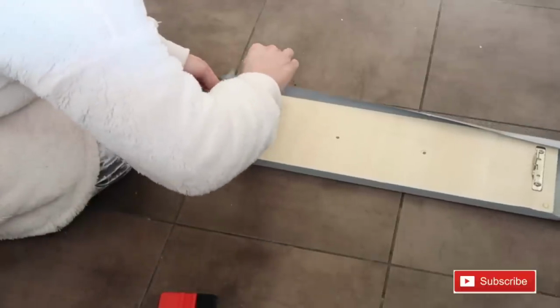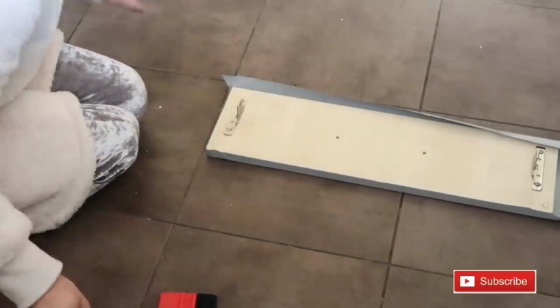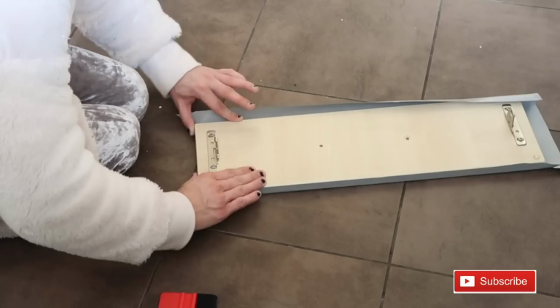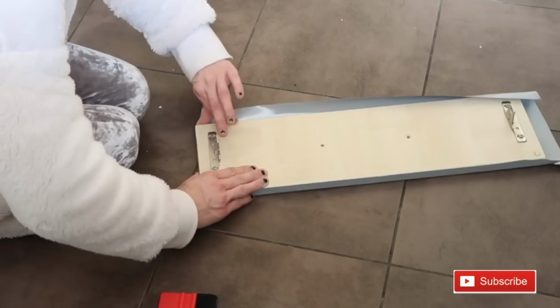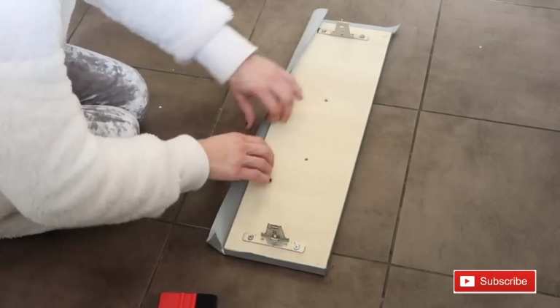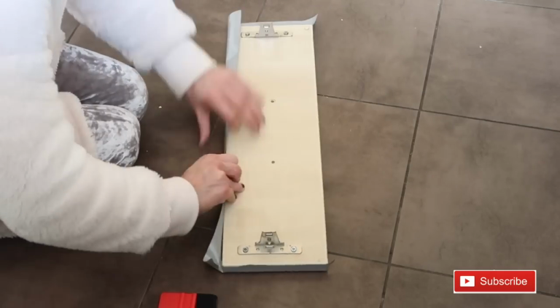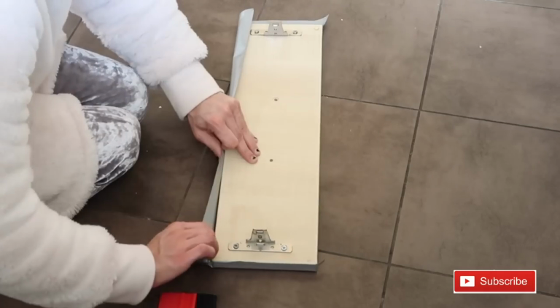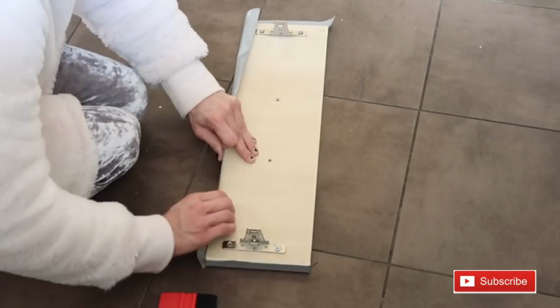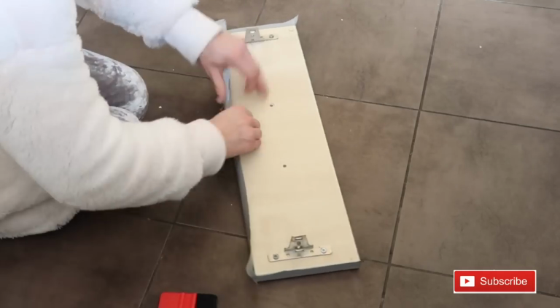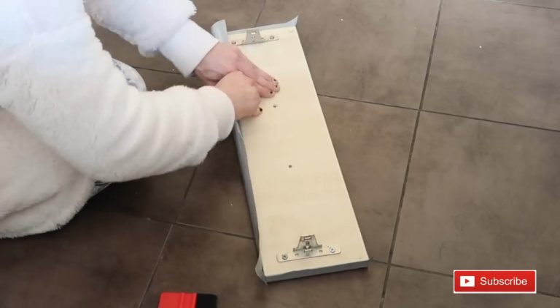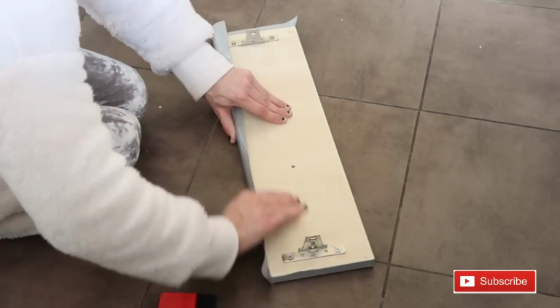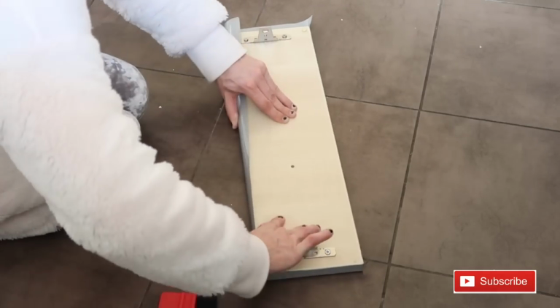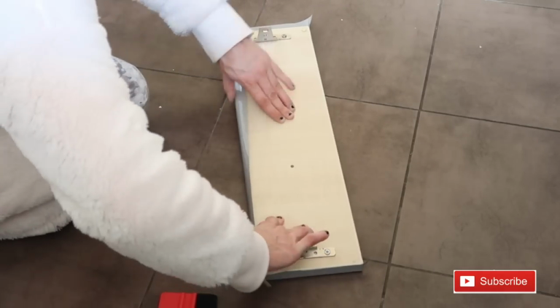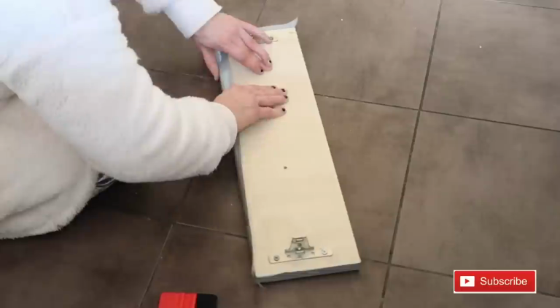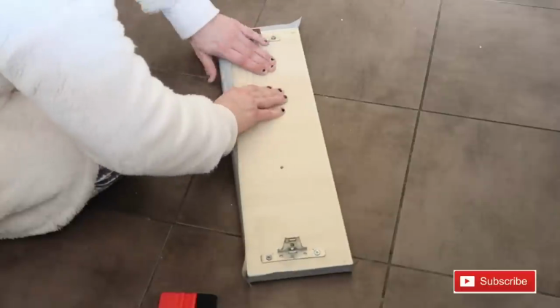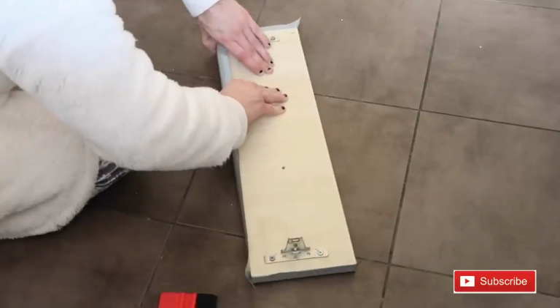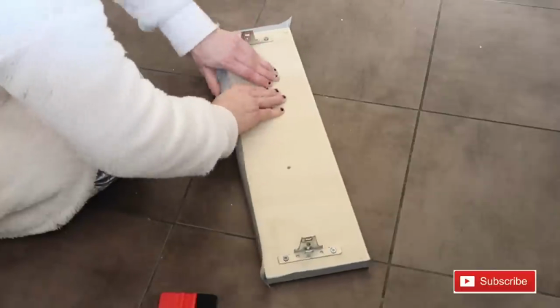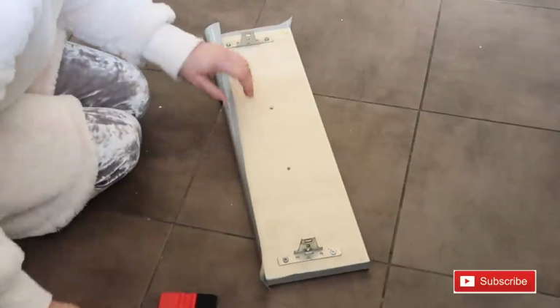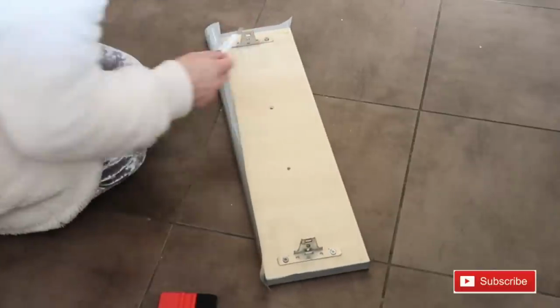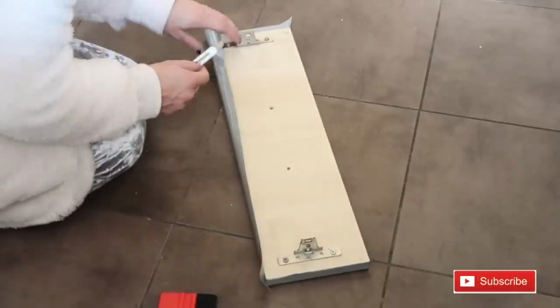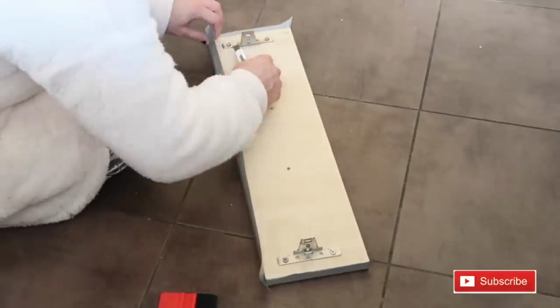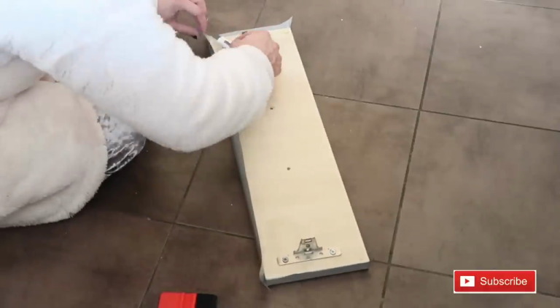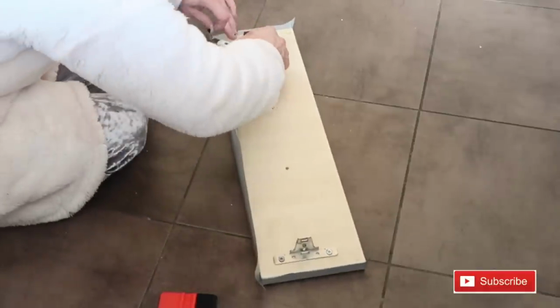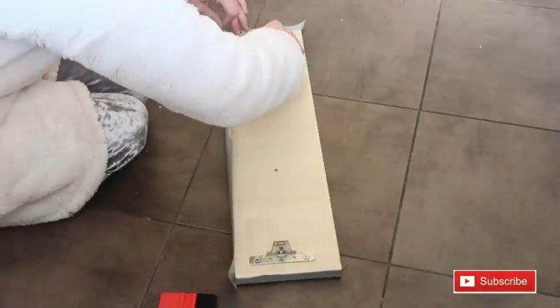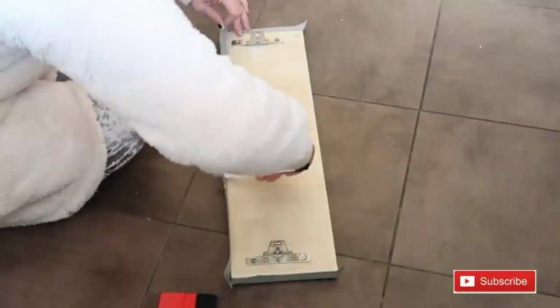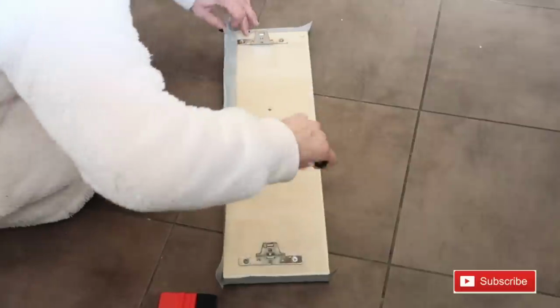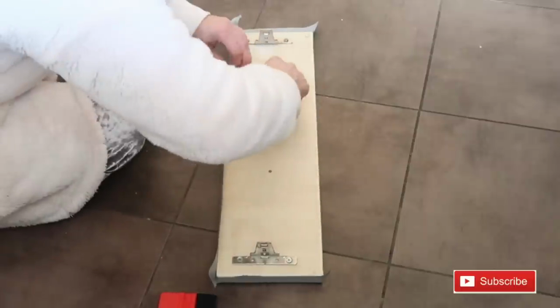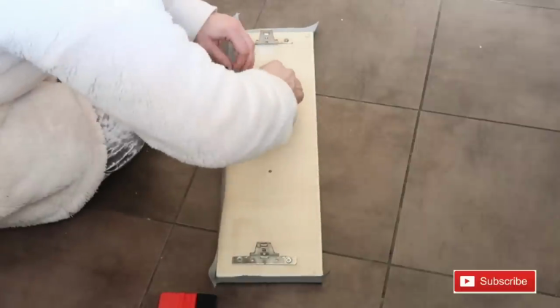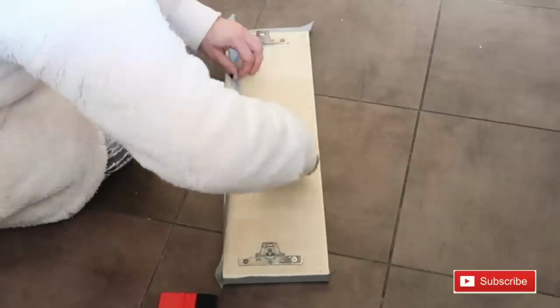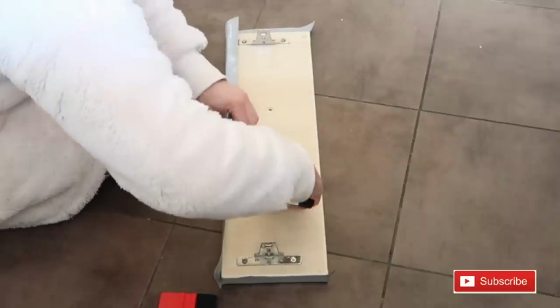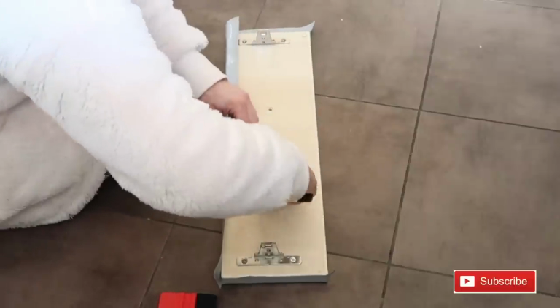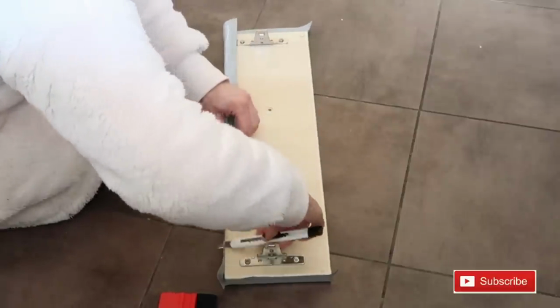That's what's good about the Stanley blade - it can cut any edges that you may not have cut properly. Go ahead and do this for all the rest of the sides like you did with the cupboard.